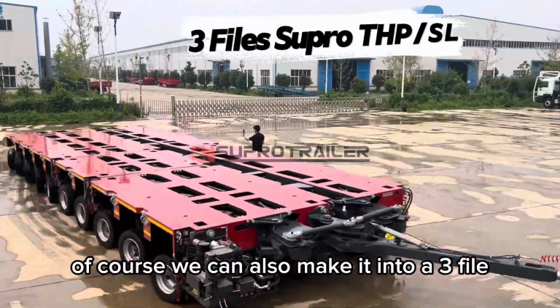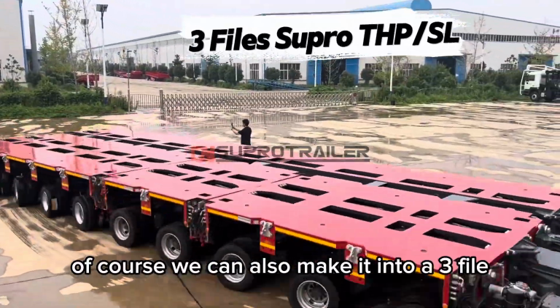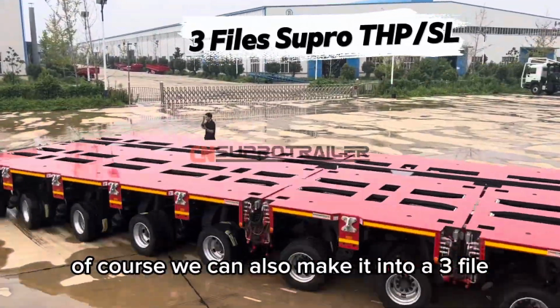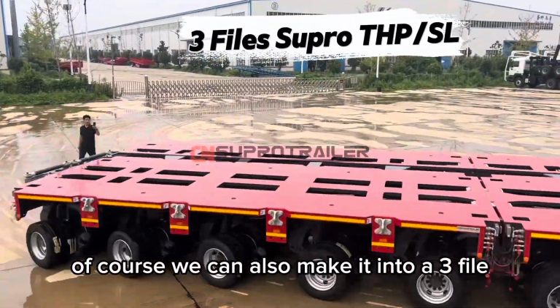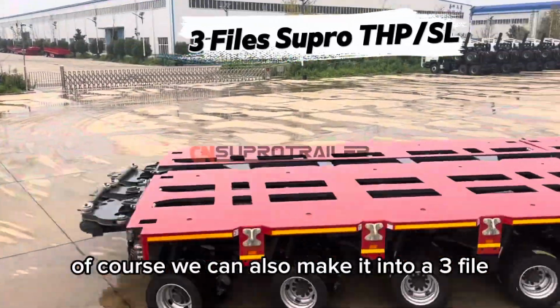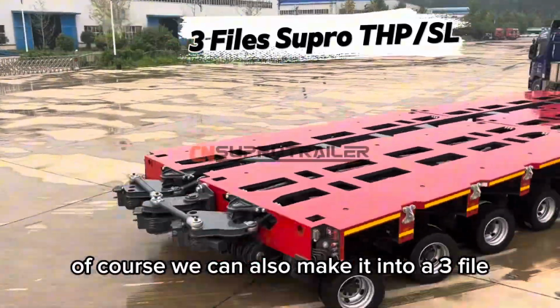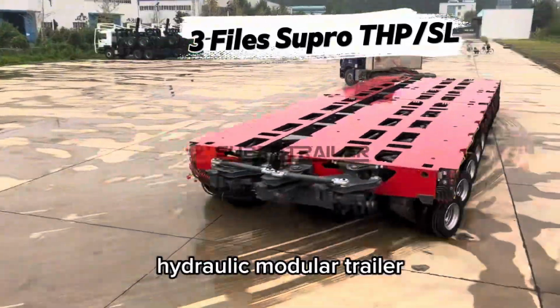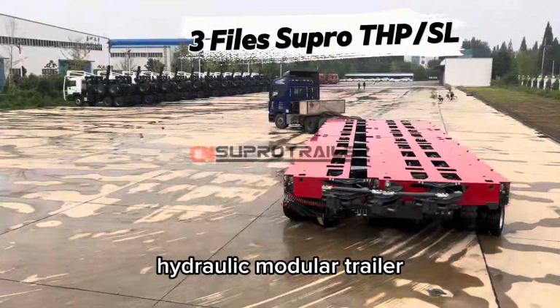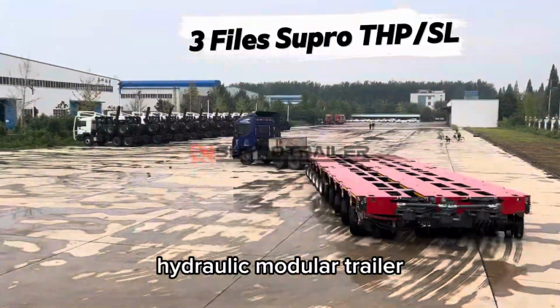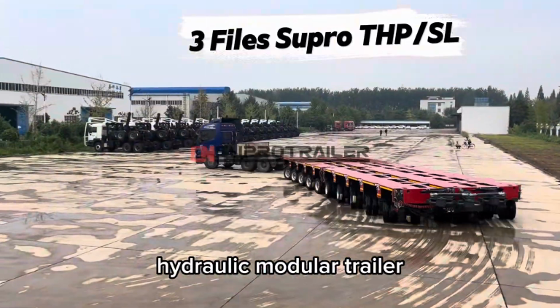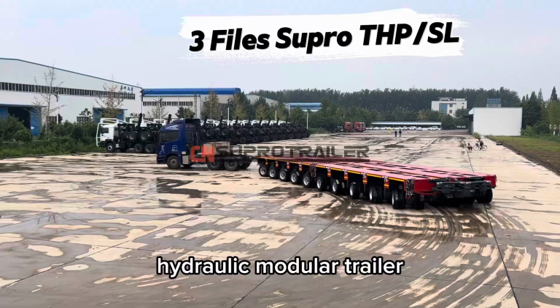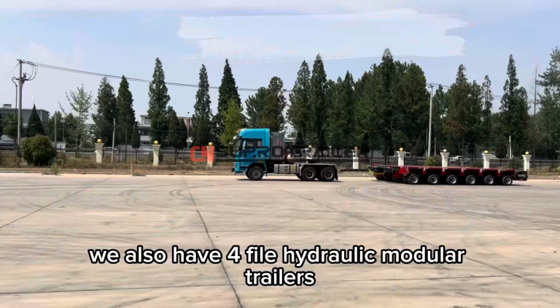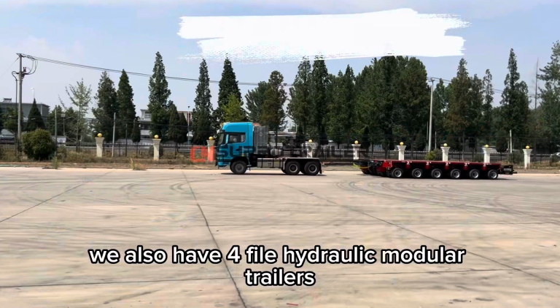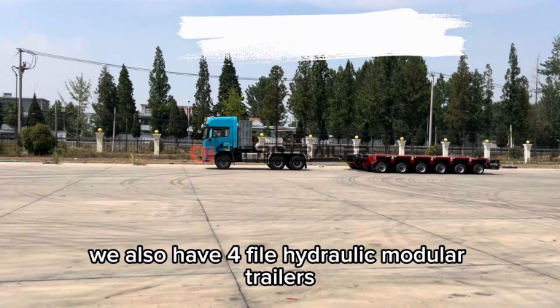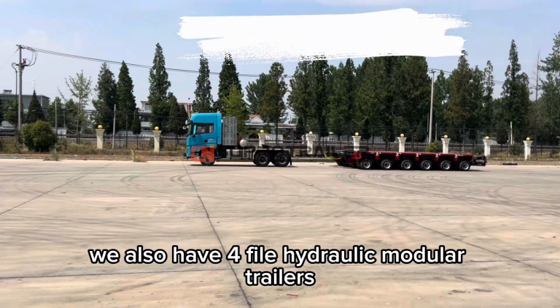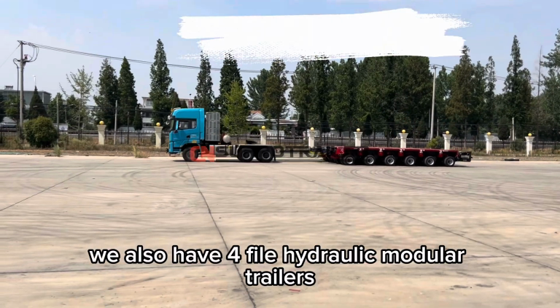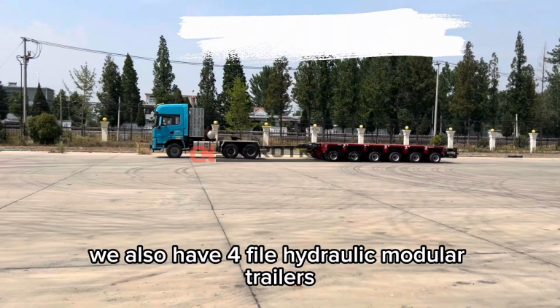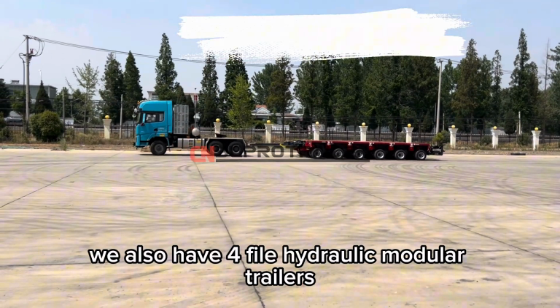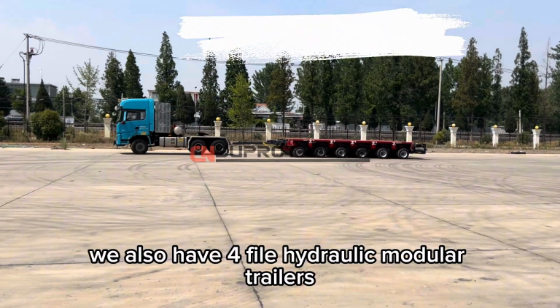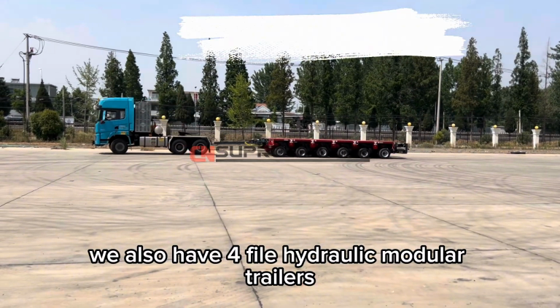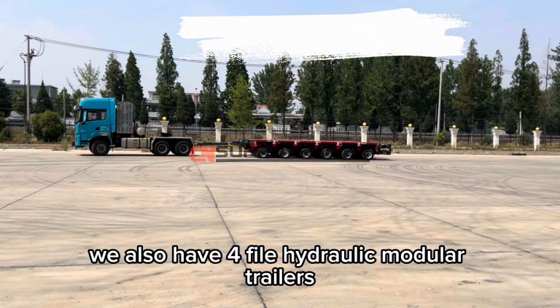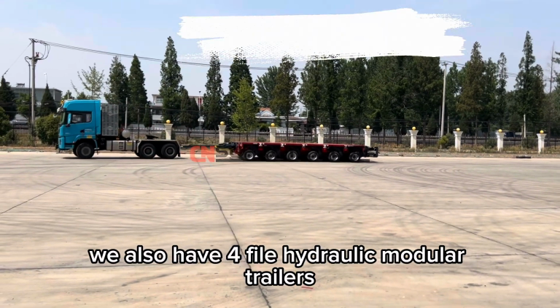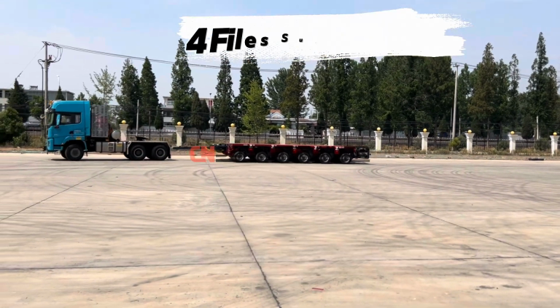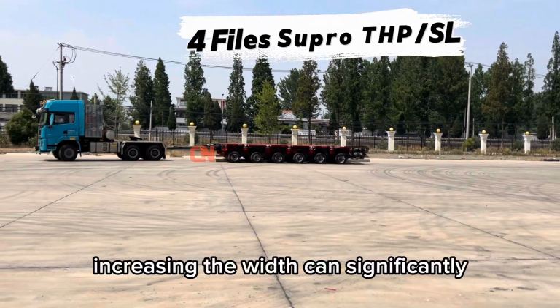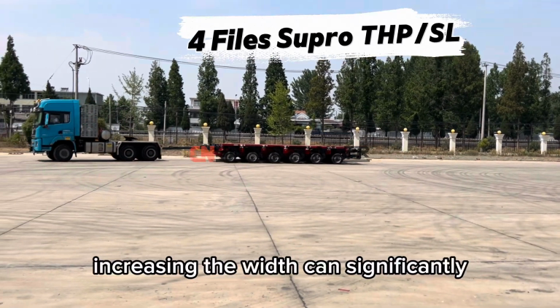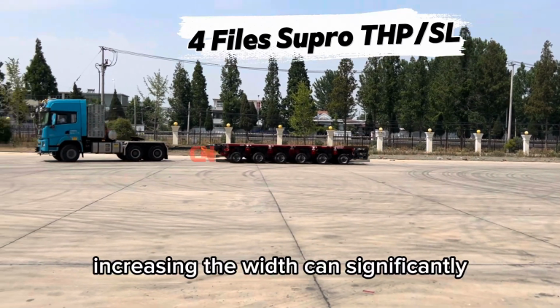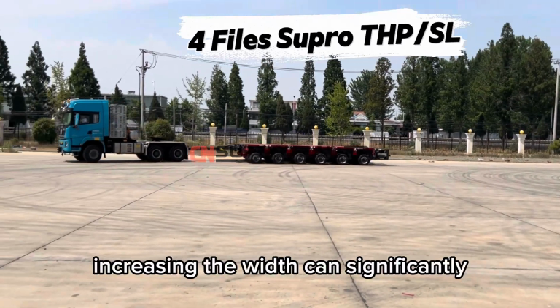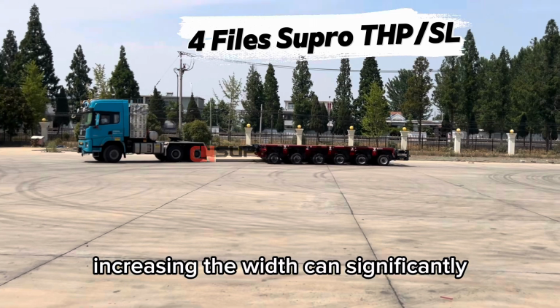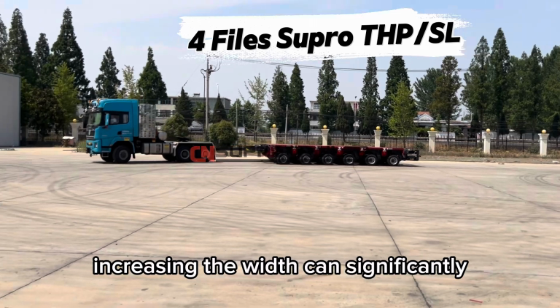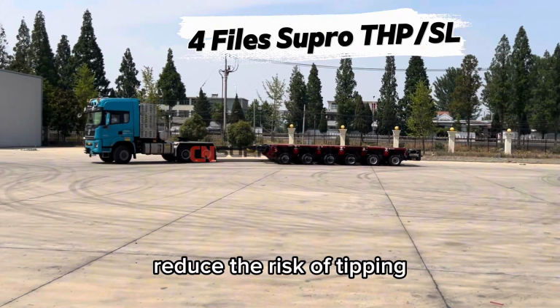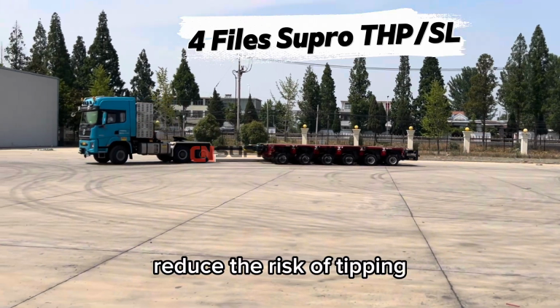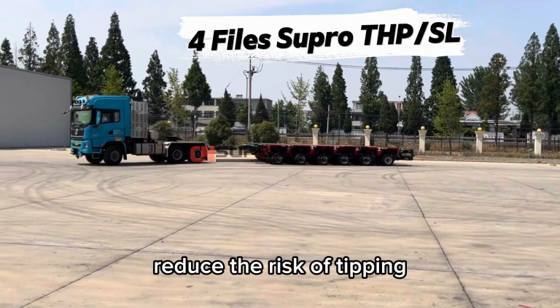Of course, we can also make it into a 3-file hydraulic modular trailer. We also have 4-file hydraulic modular trailers. Increasing the width can significantly reduce the risk of tipping.